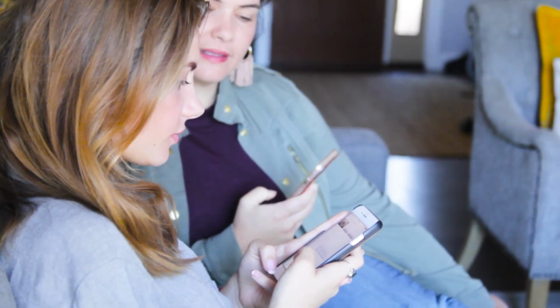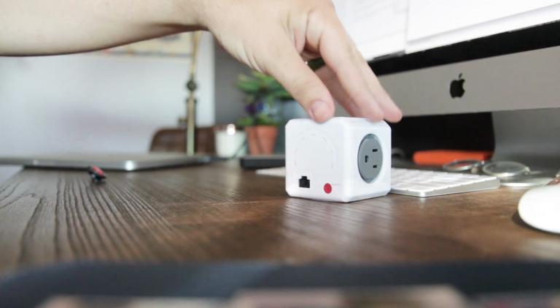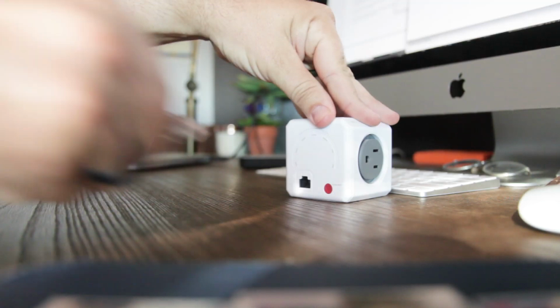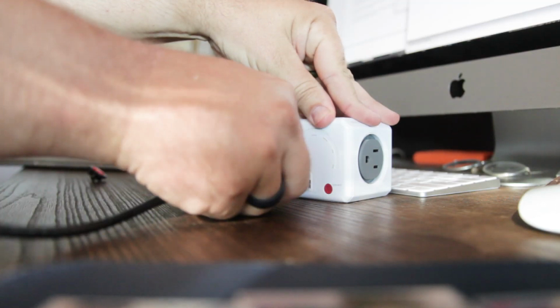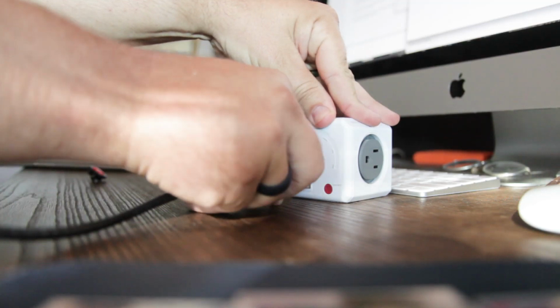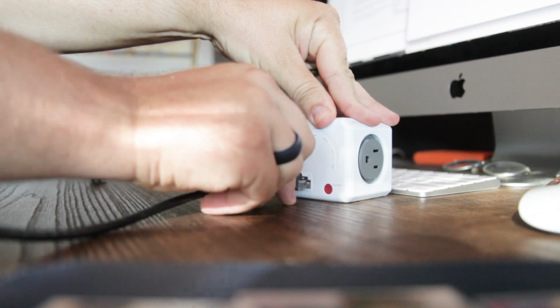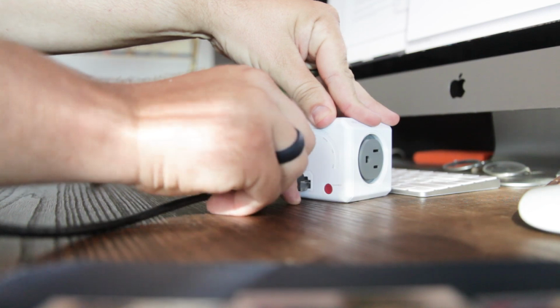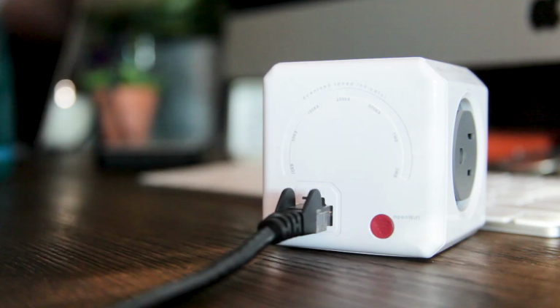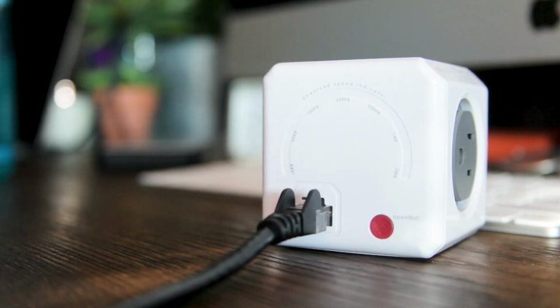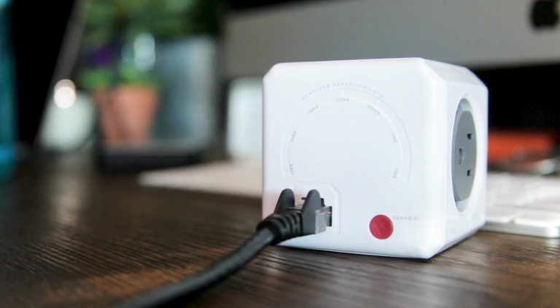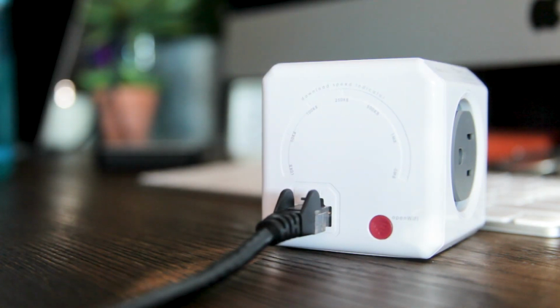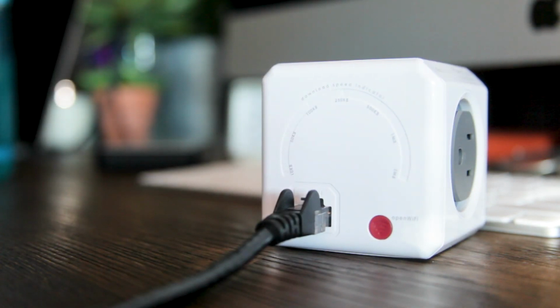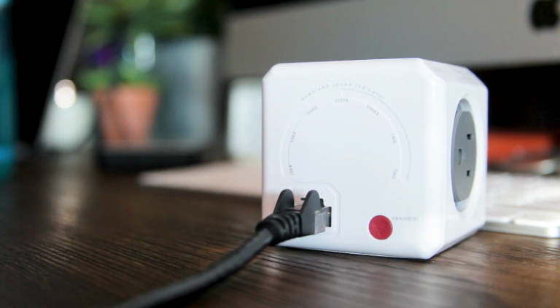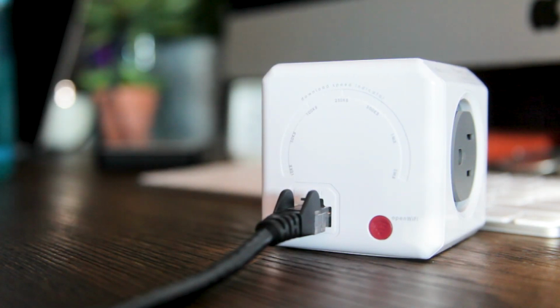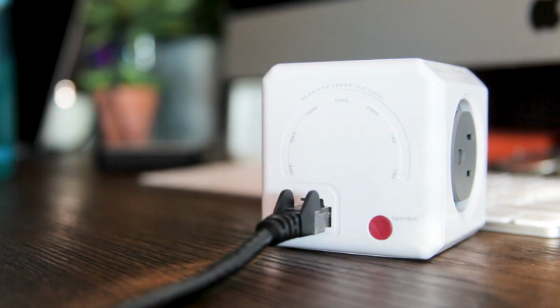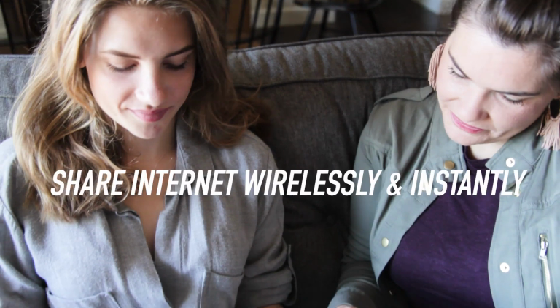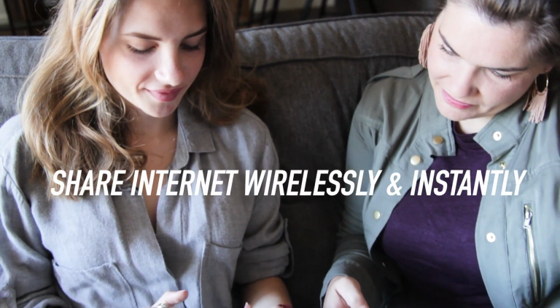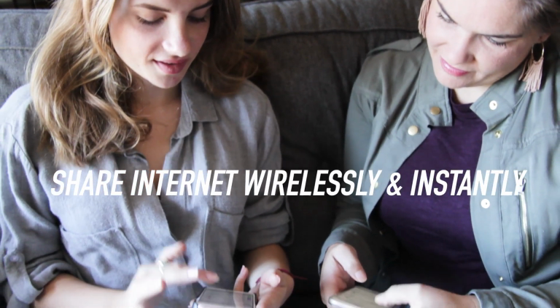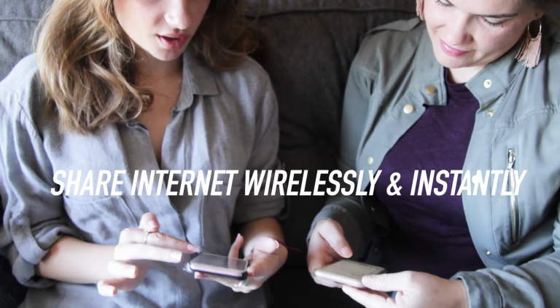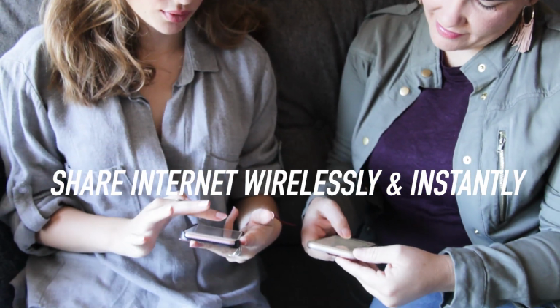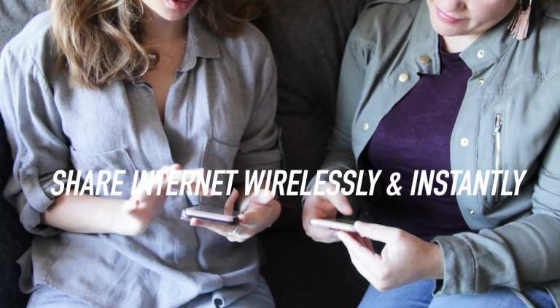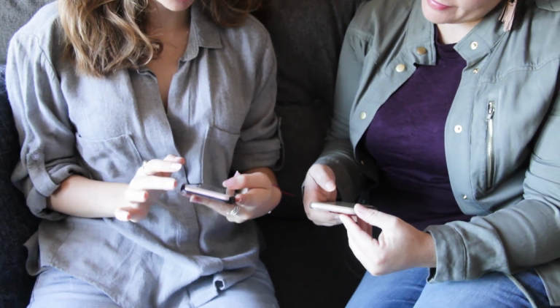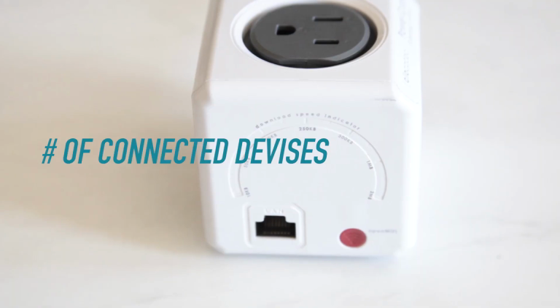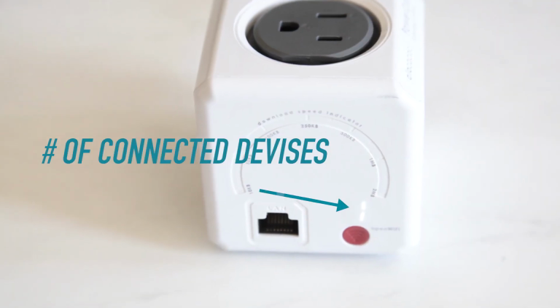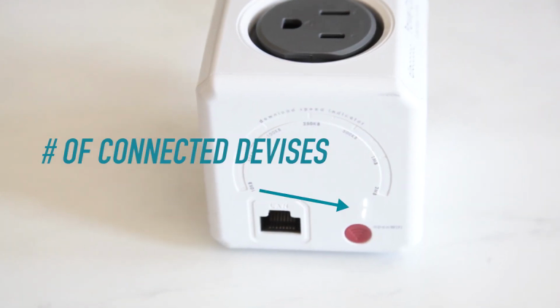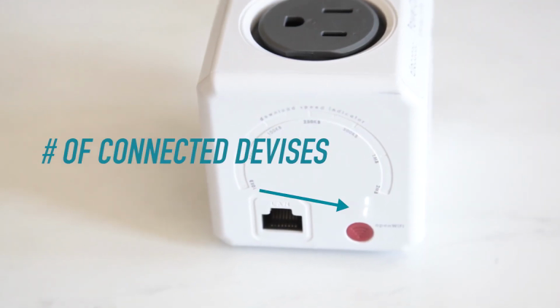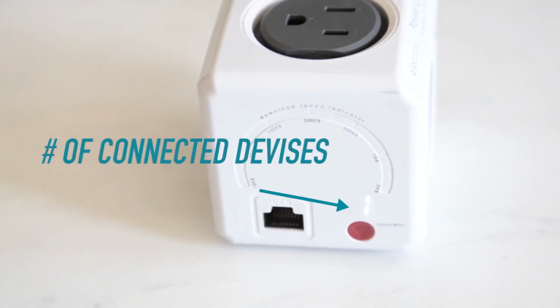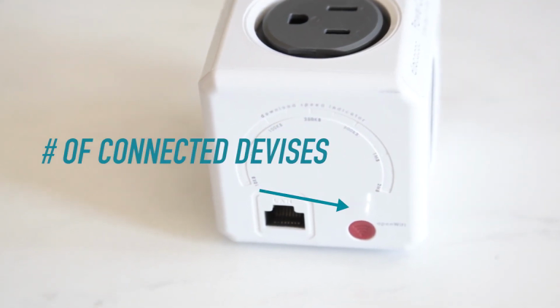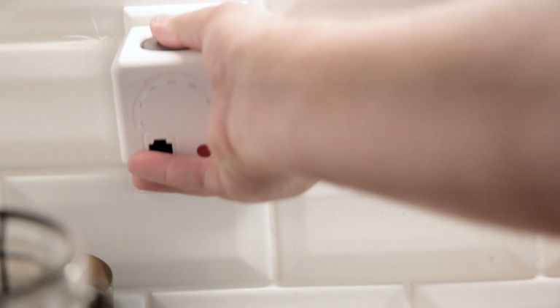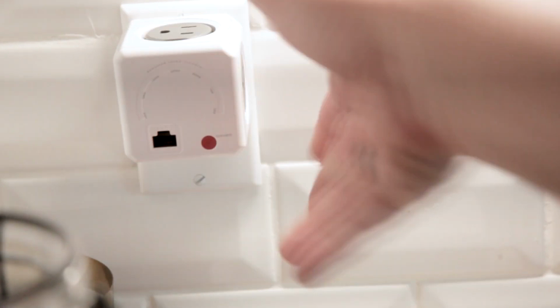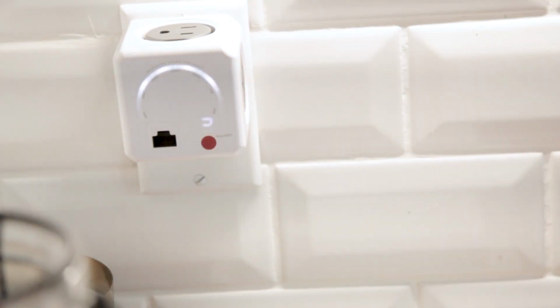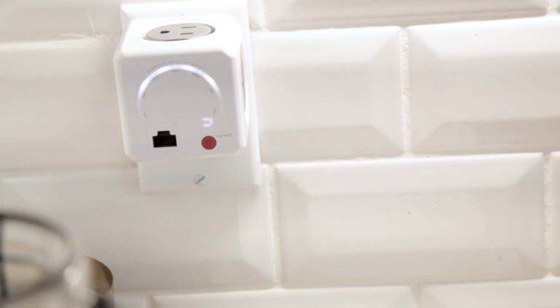The Wi-Fi Cube also has a LAN port, allowing you to connect it to any other hub or router and share your internet wirelessly. It even shows the number of connected devices, as well as the download speed of the internet.